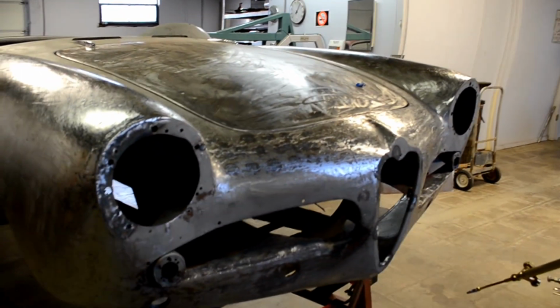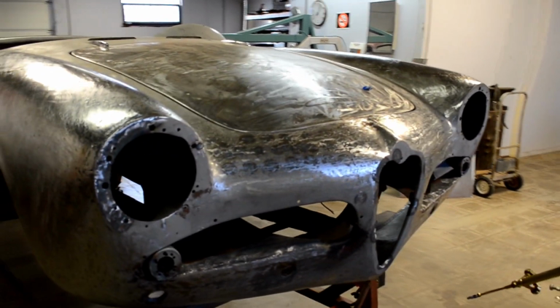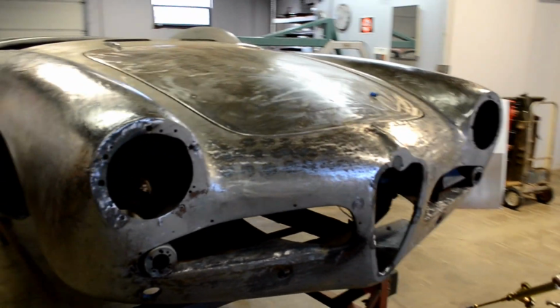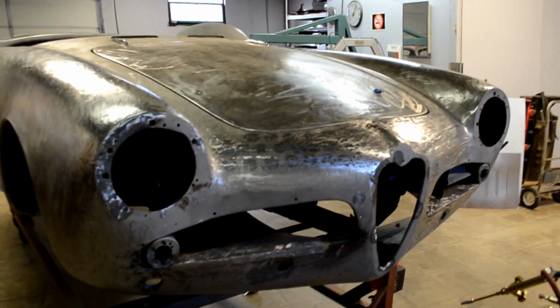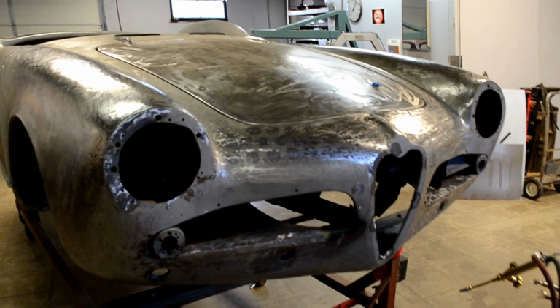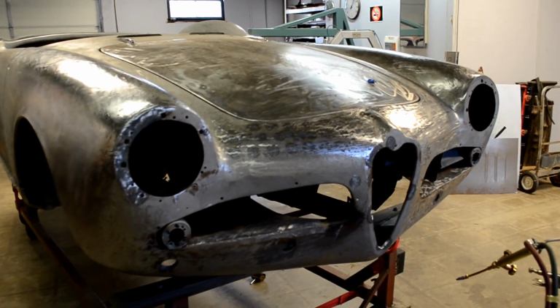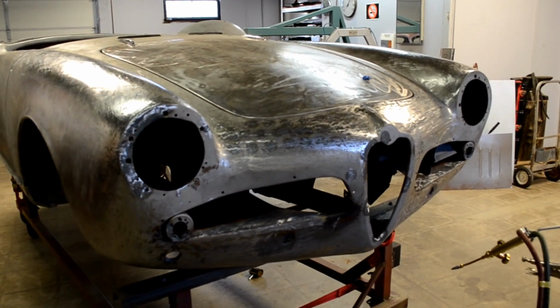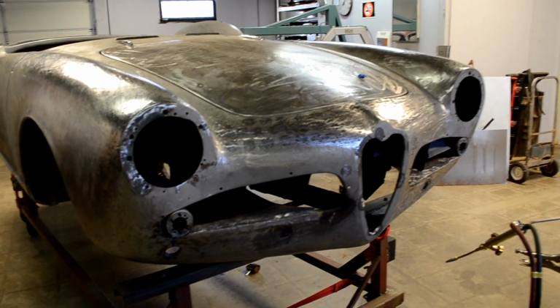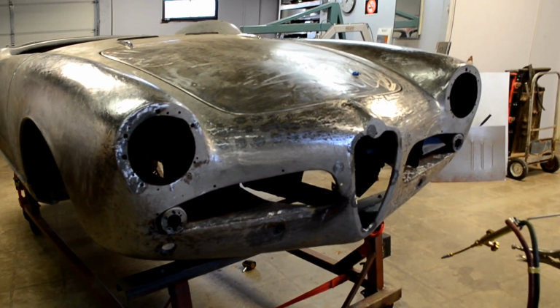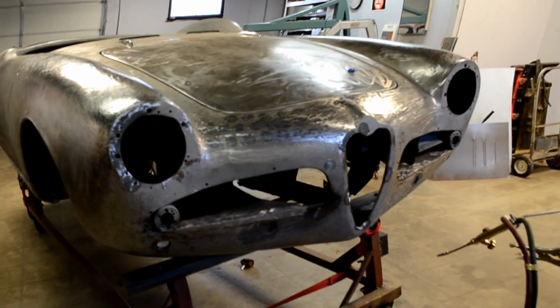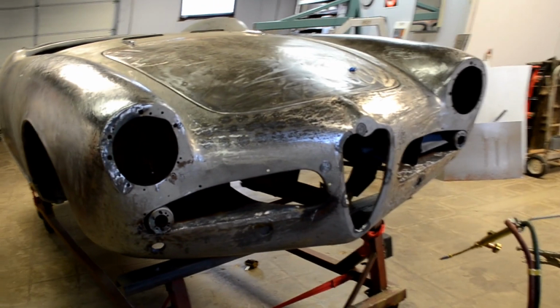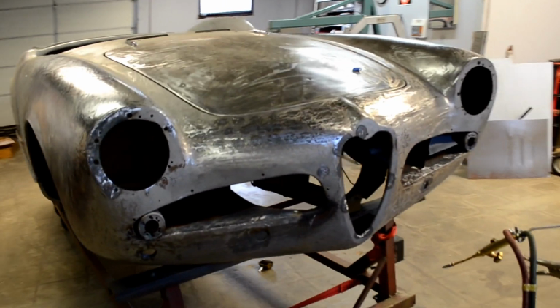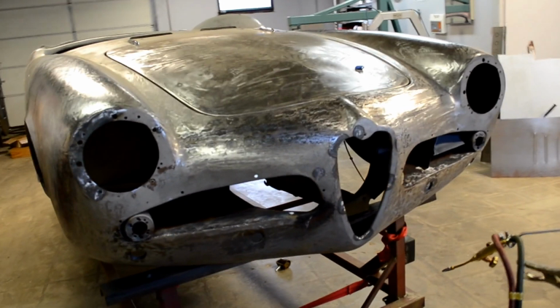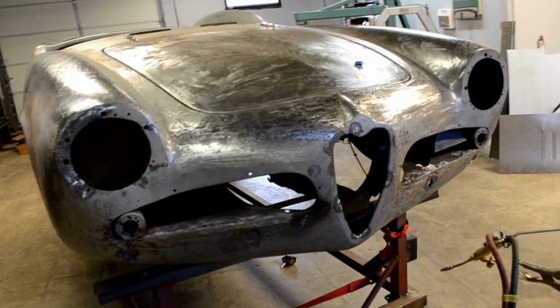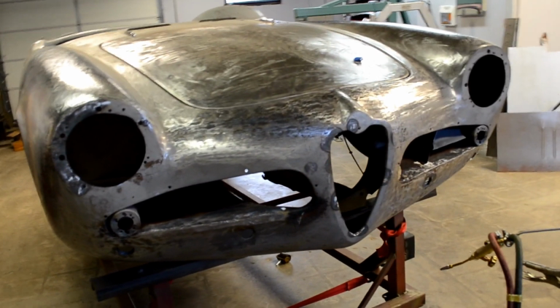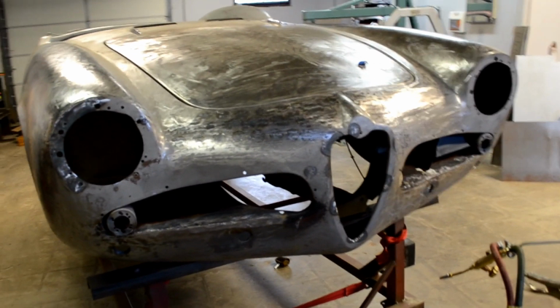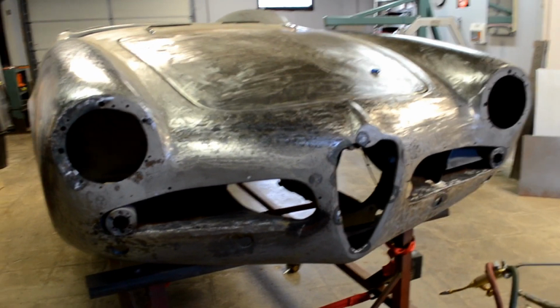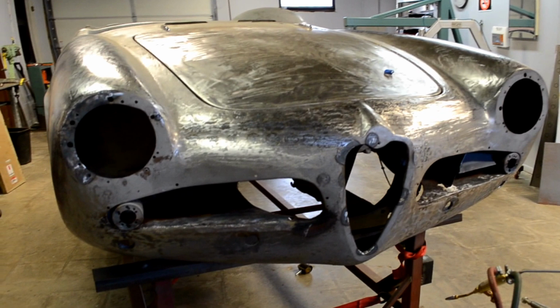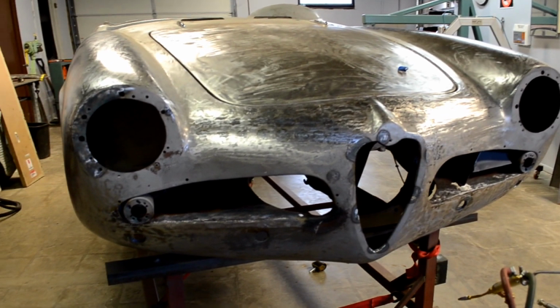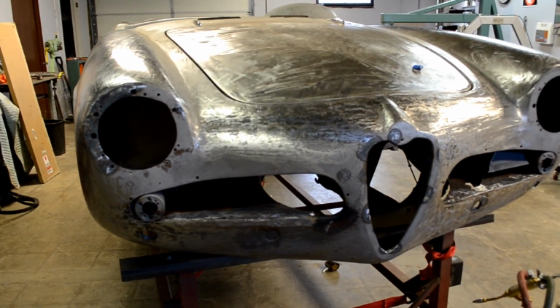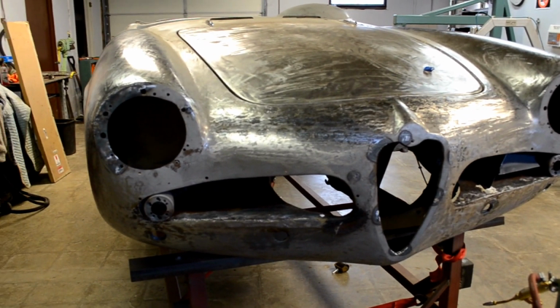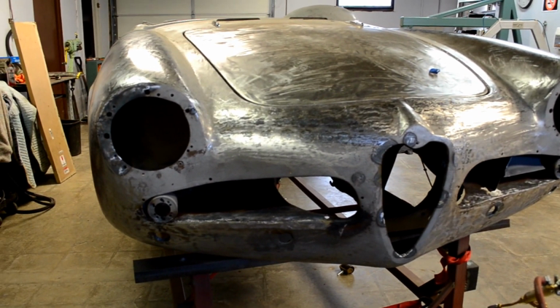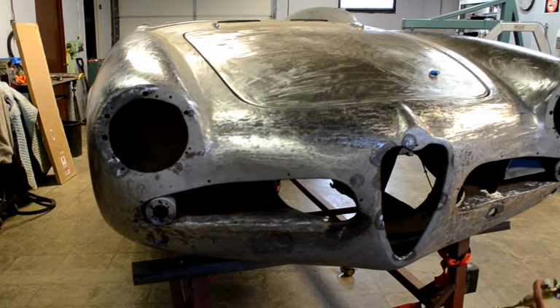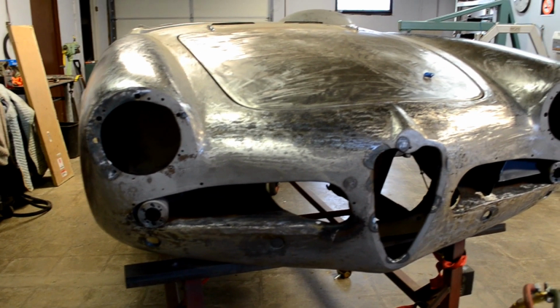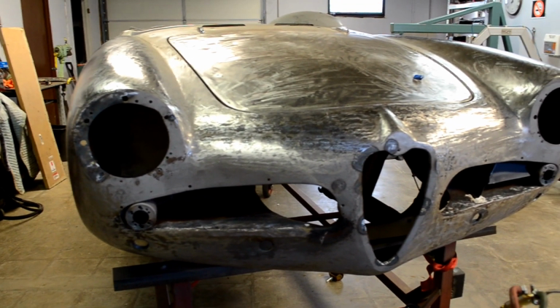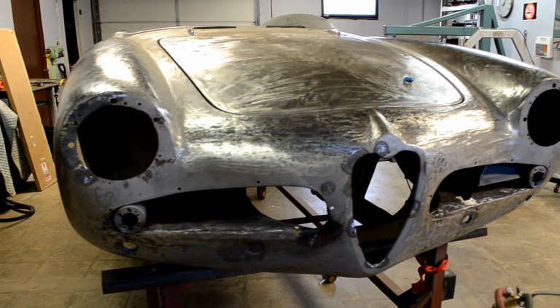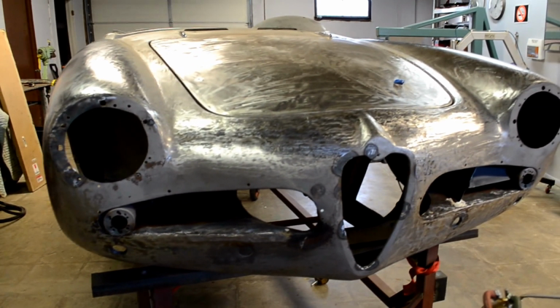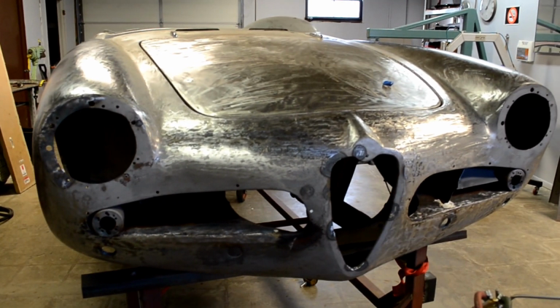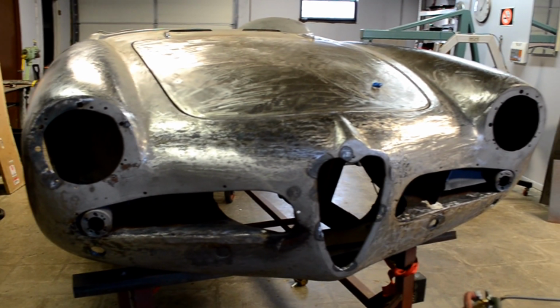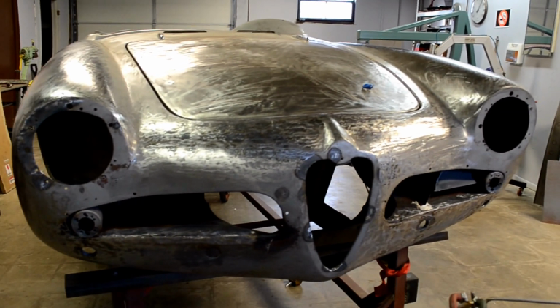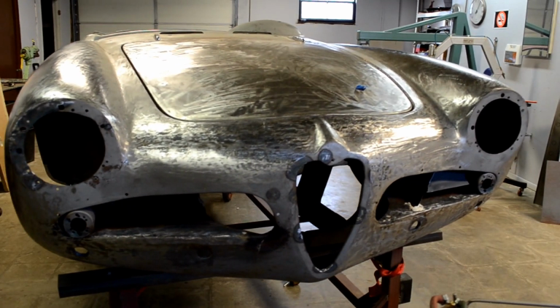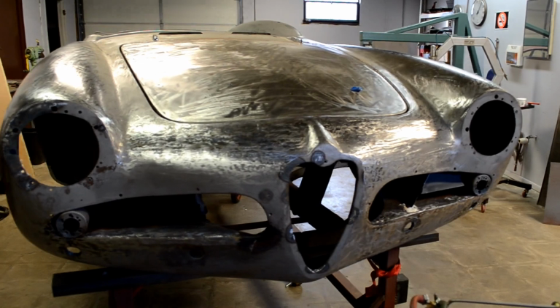The next step is the metalwork on the nose of the car so we can adjust the eyebrows, the grills, and the headlights — and then we're done.